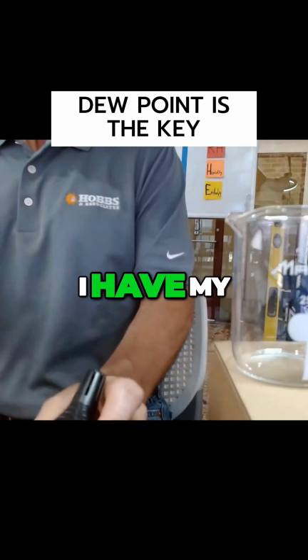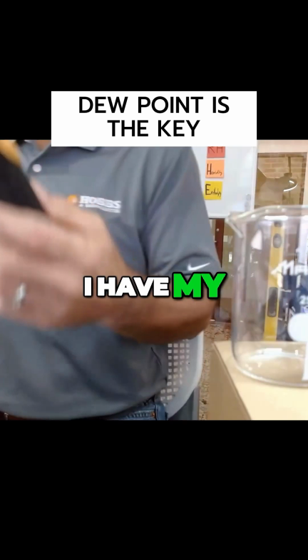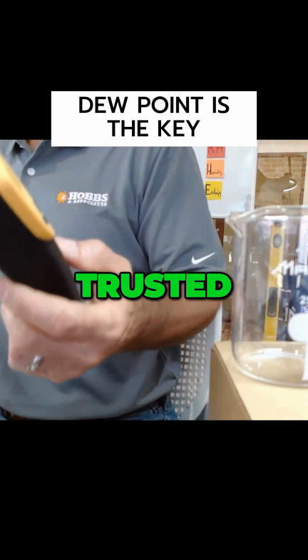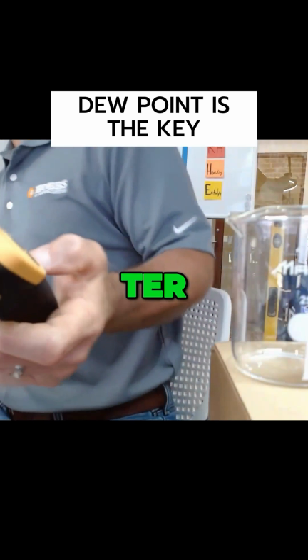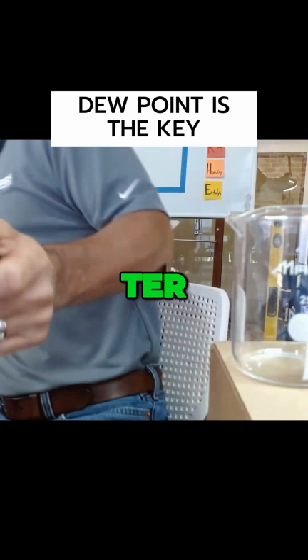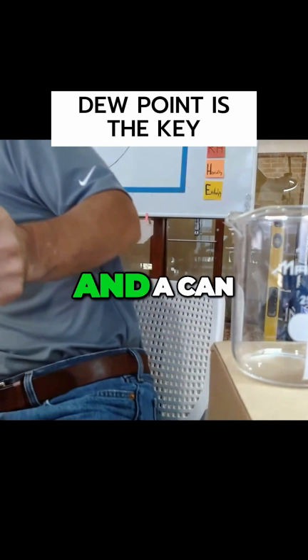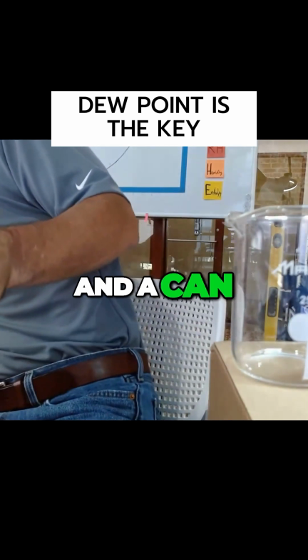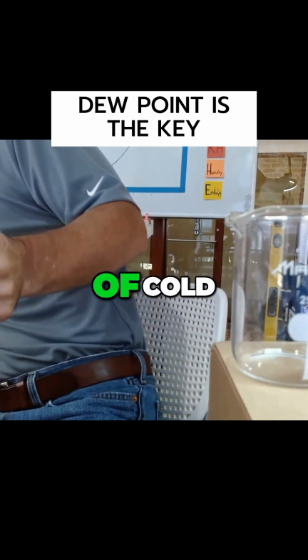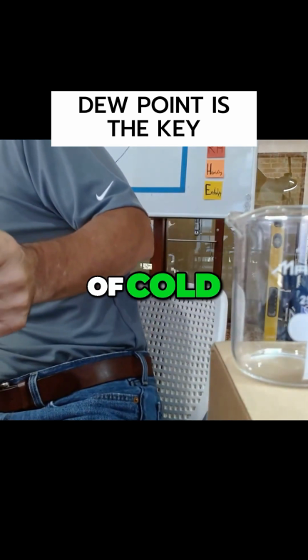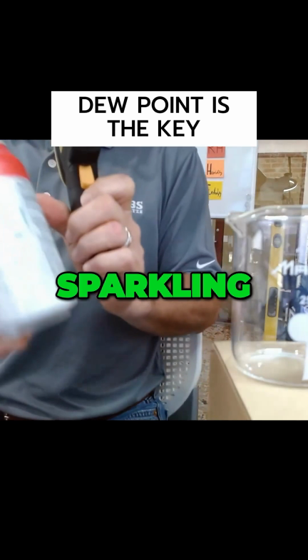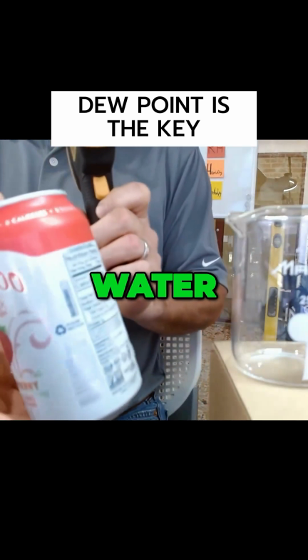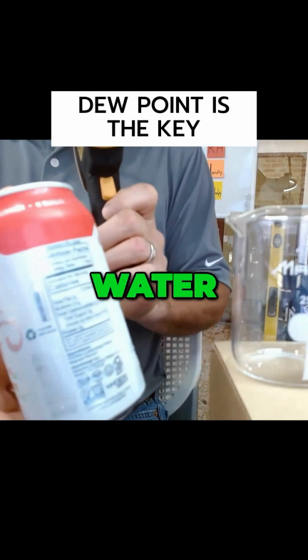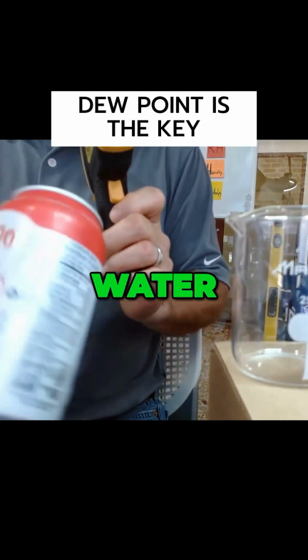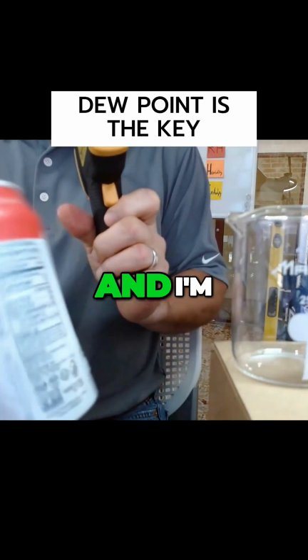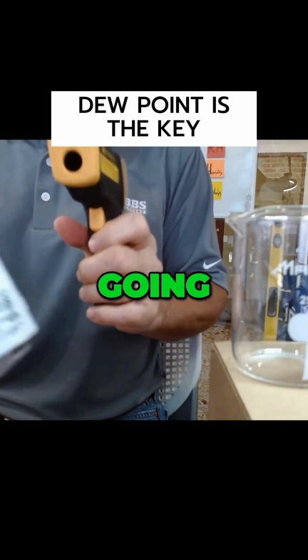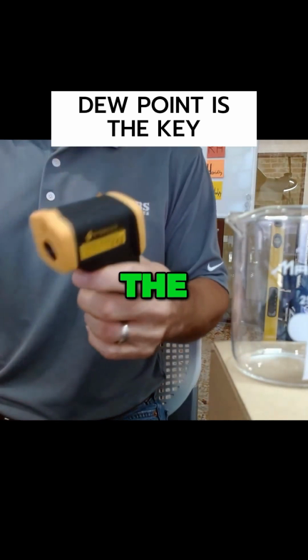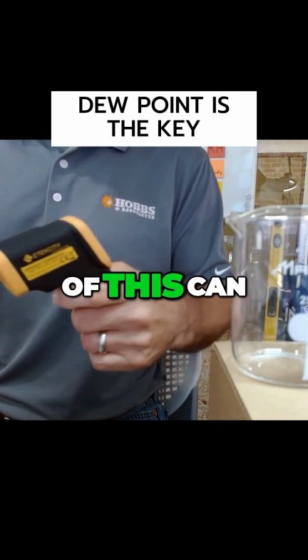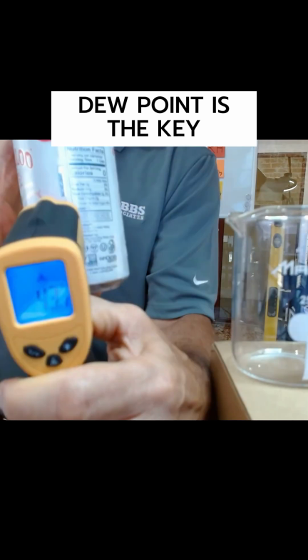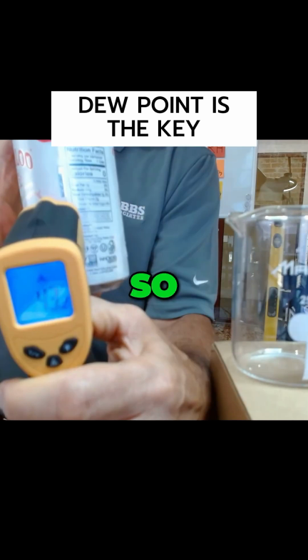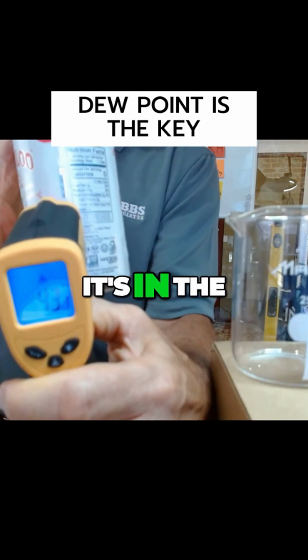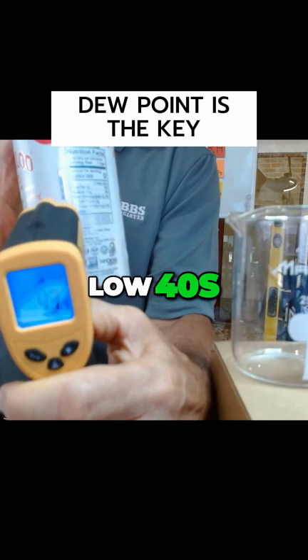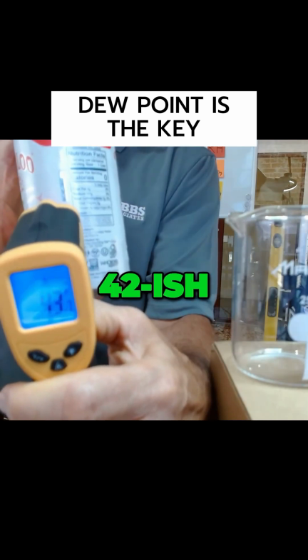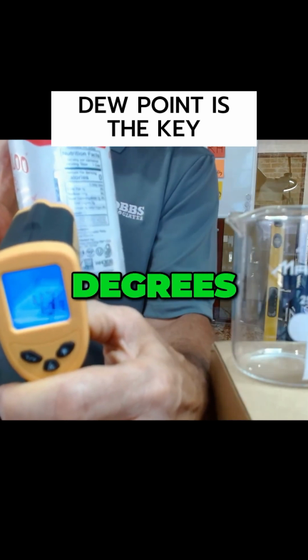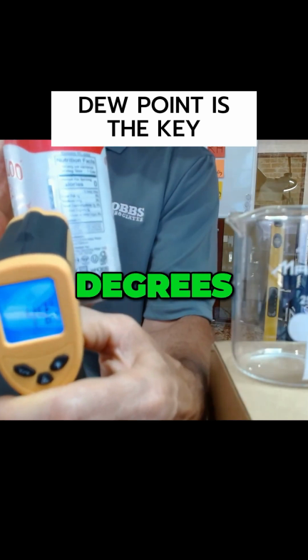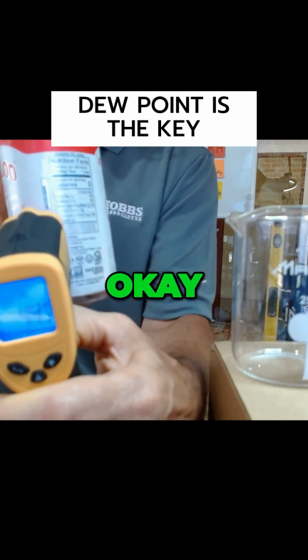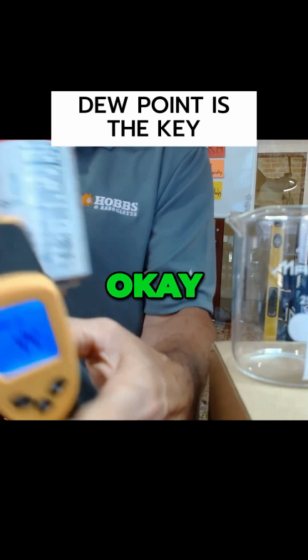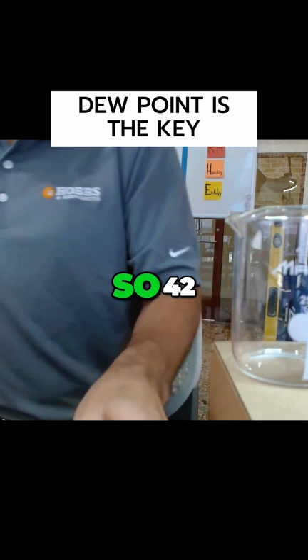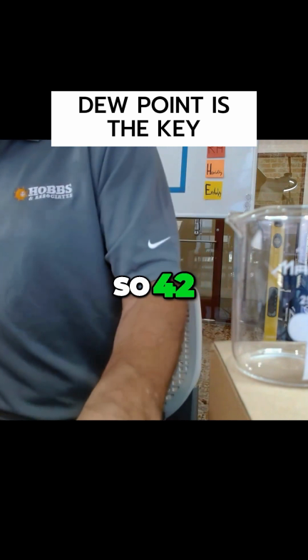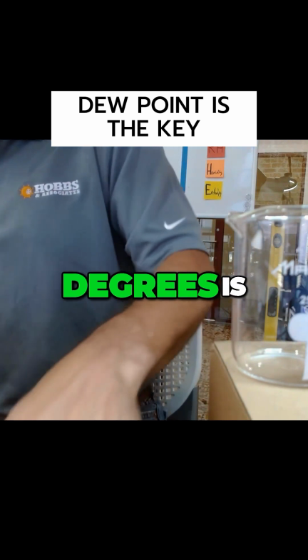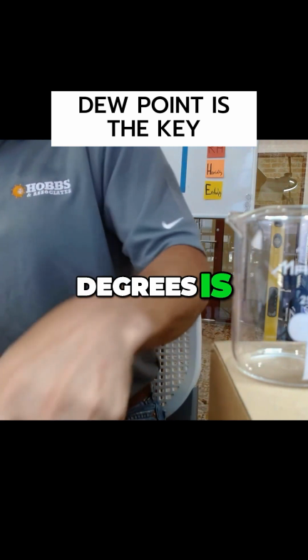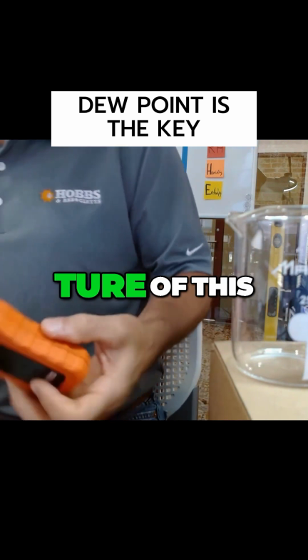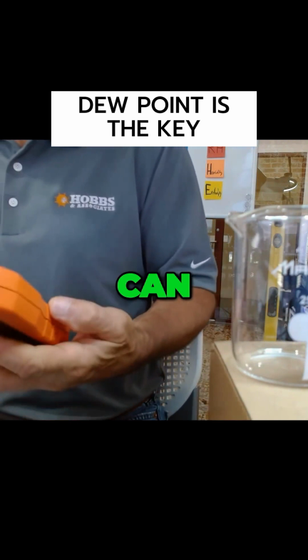I have my trusted thermometer and a can of sparkling water, and I'm going to measure the temperature of this can. So it's in the low 40s, 42-ish degrees. So 42 degrees is the temperature of this can.